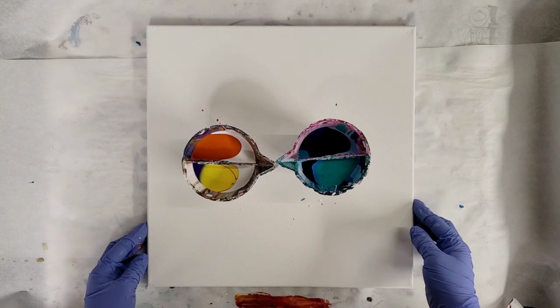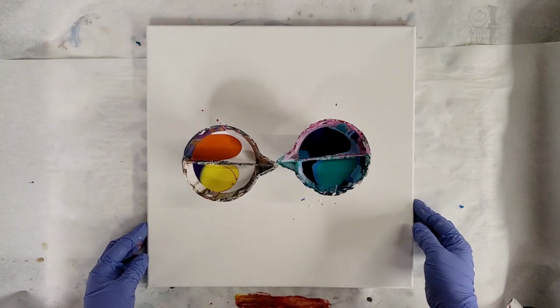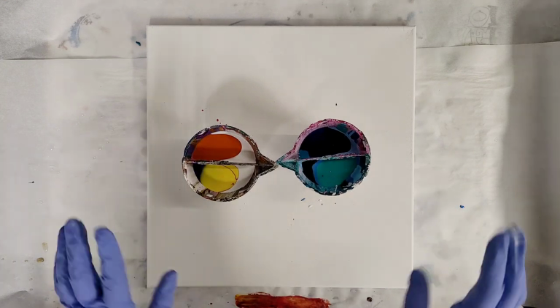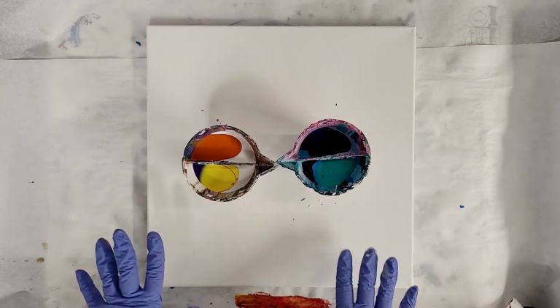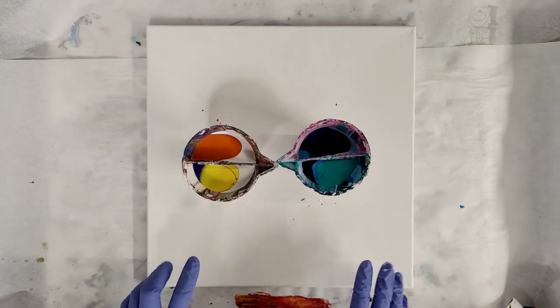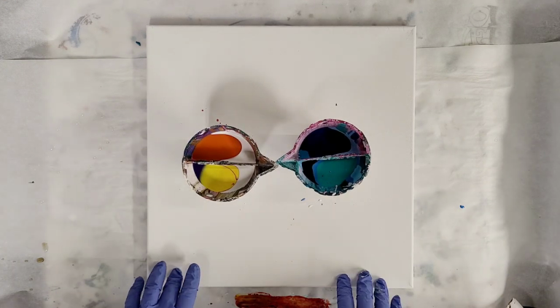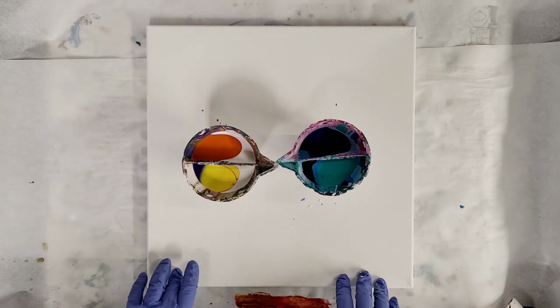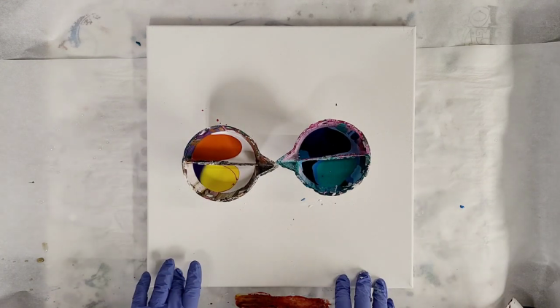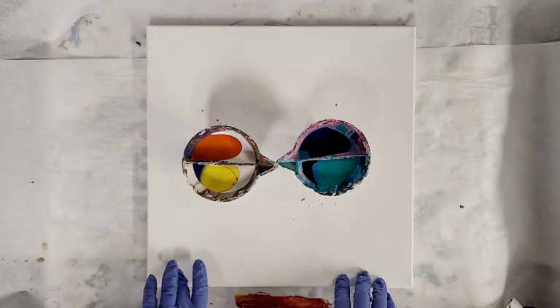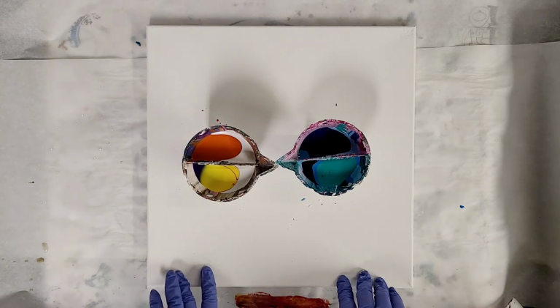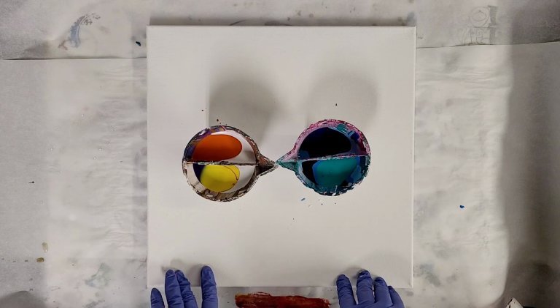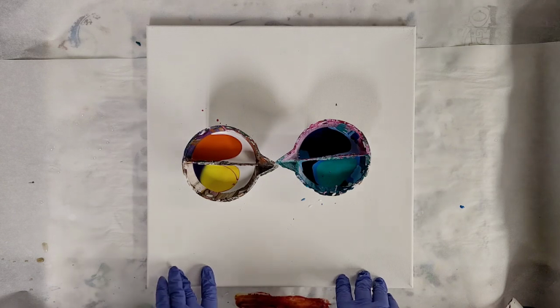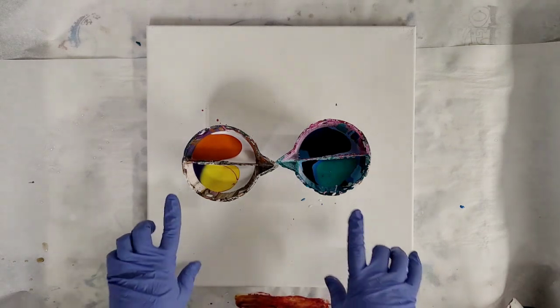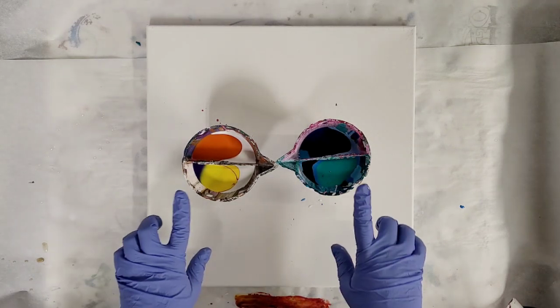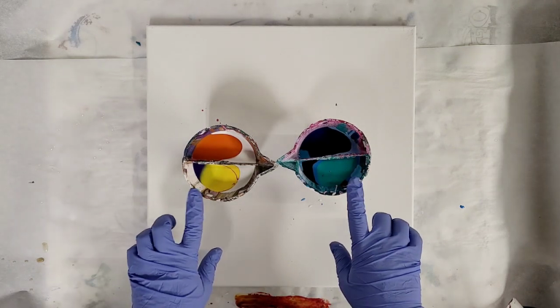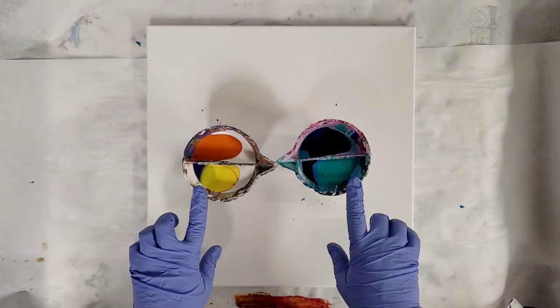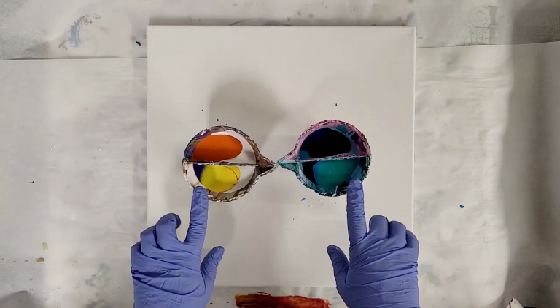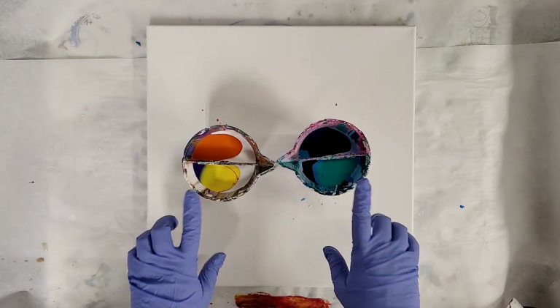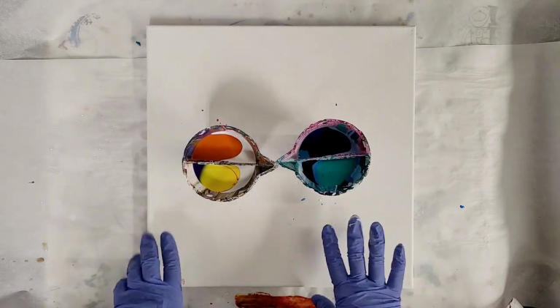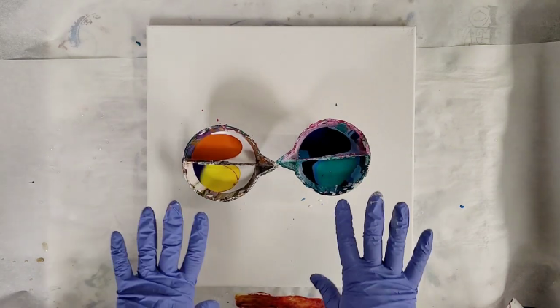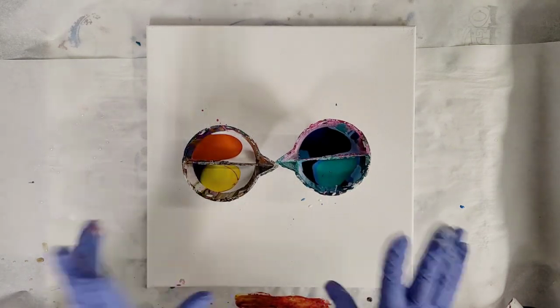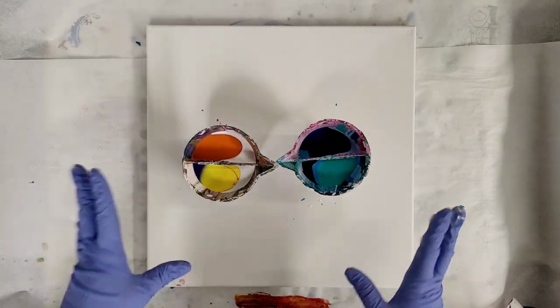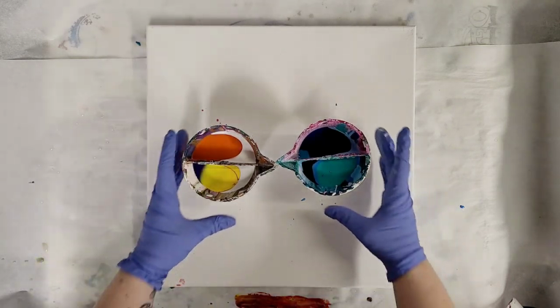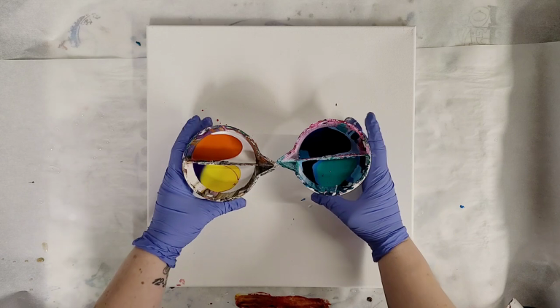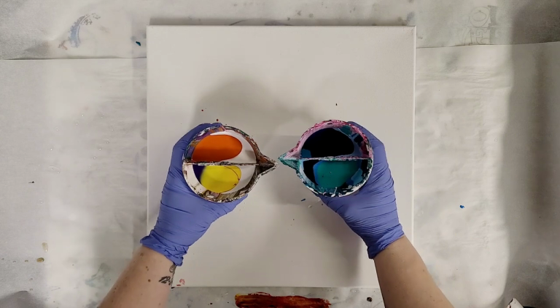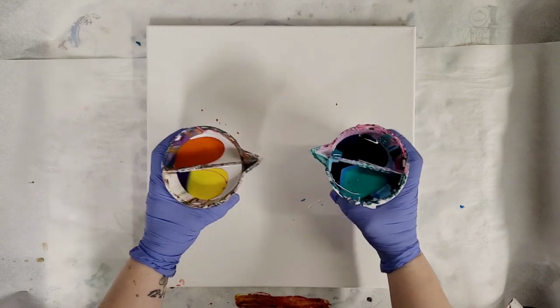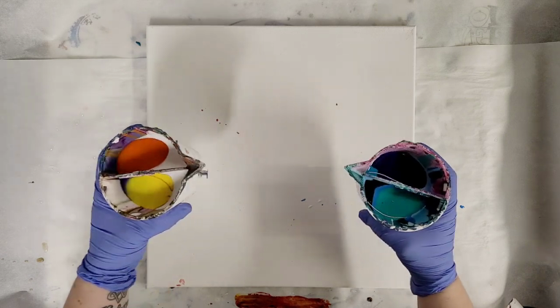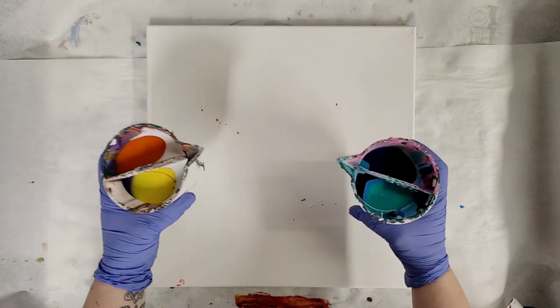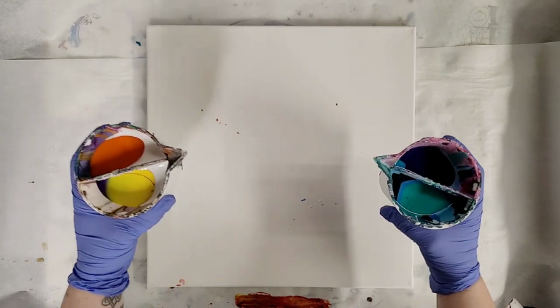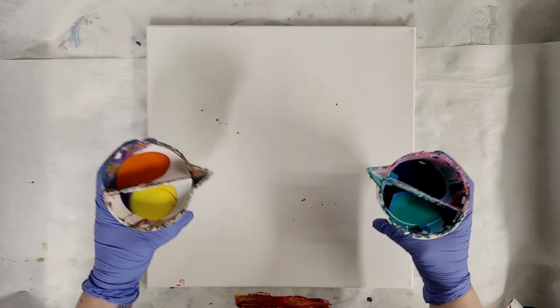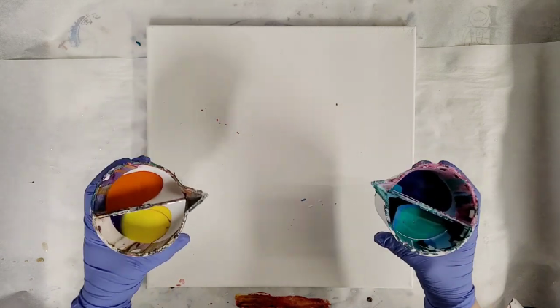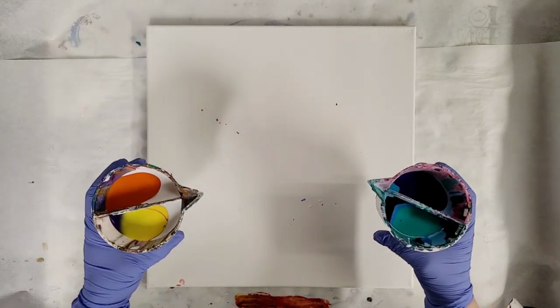I need about 12 ounces of paint for this canvas. These are each 10 ounce cups. I filled them up just over halfway full. So for the infinity pour,